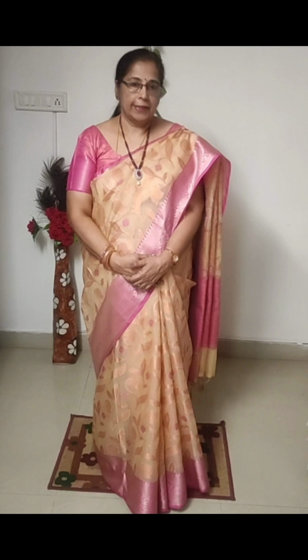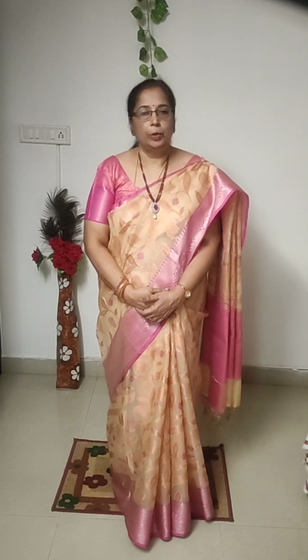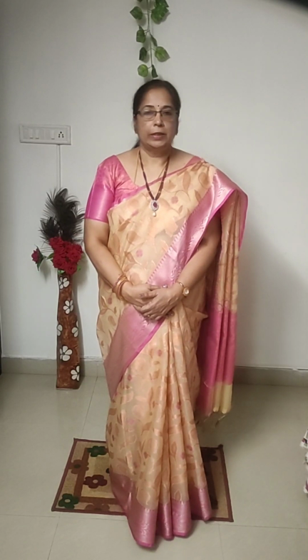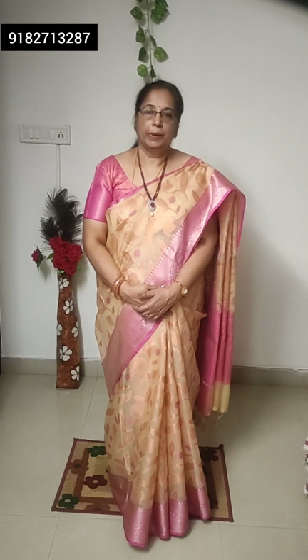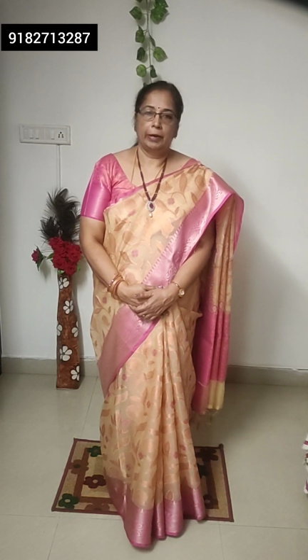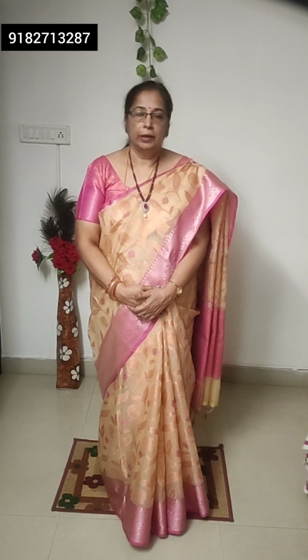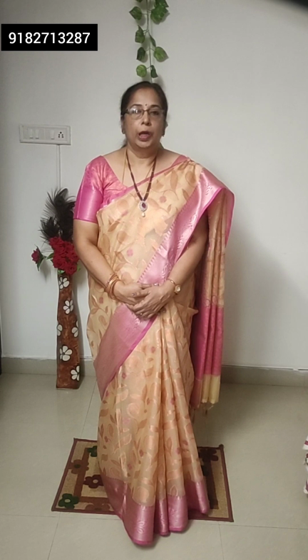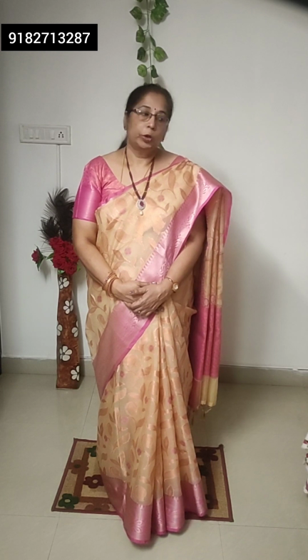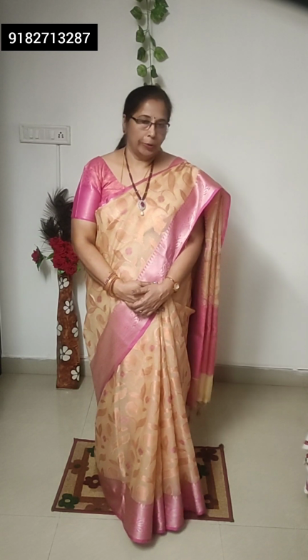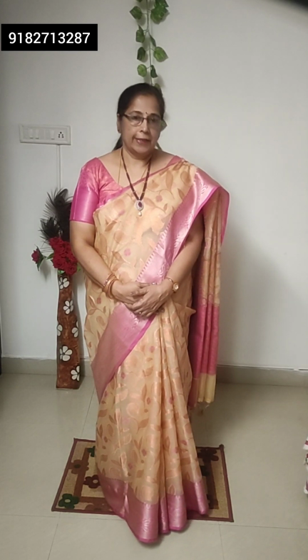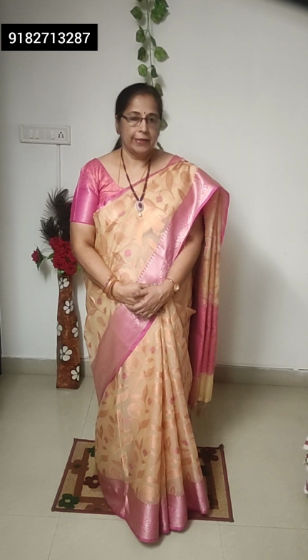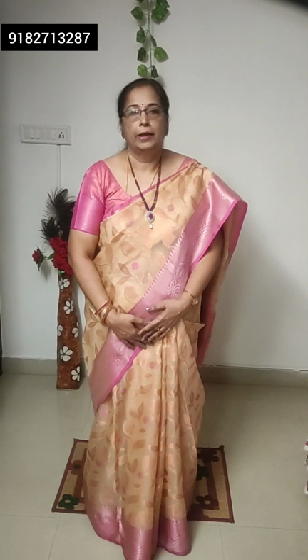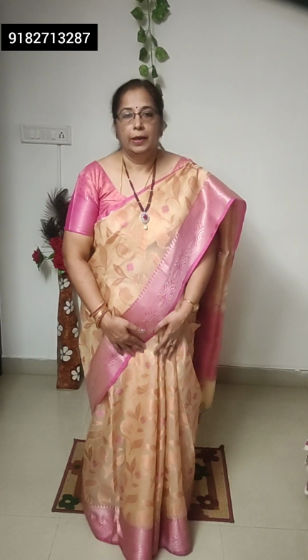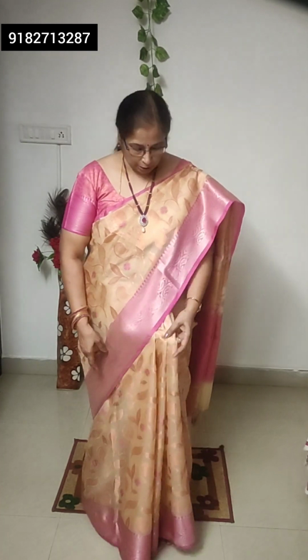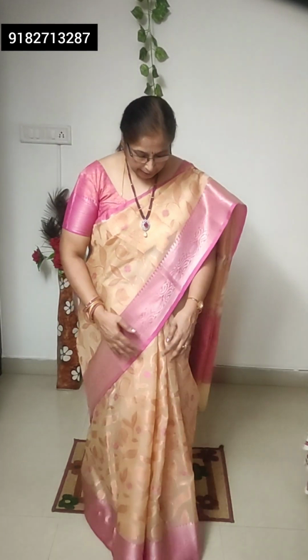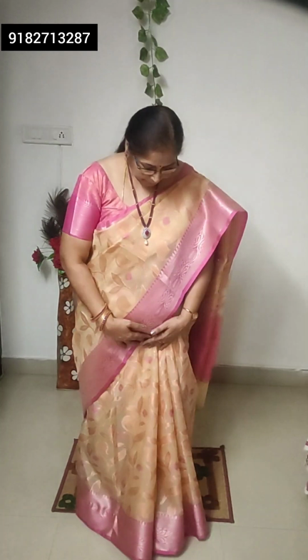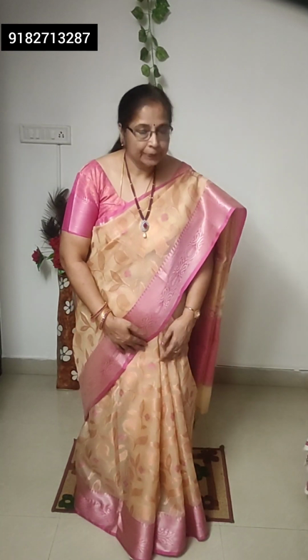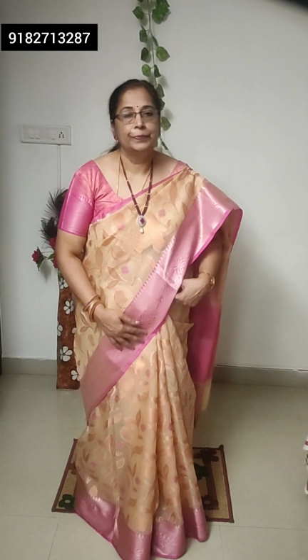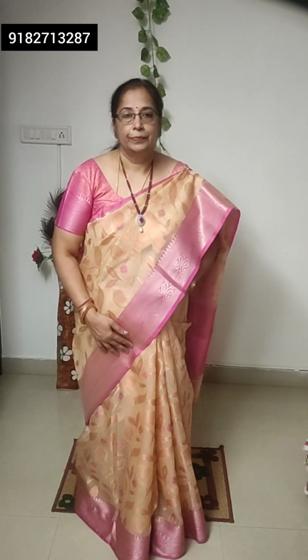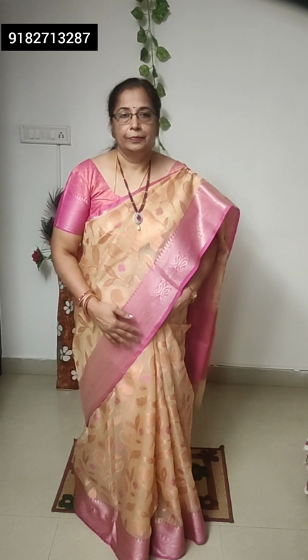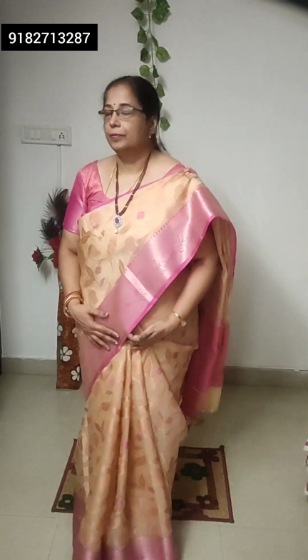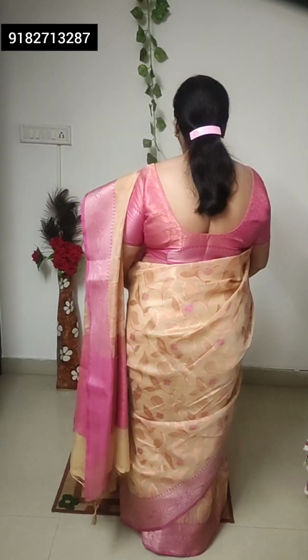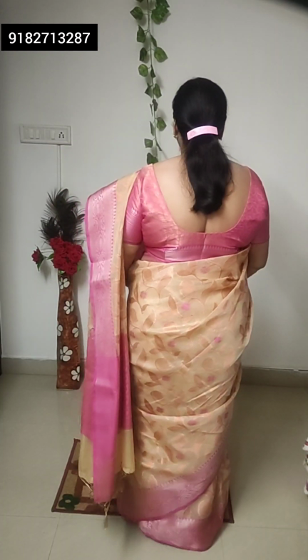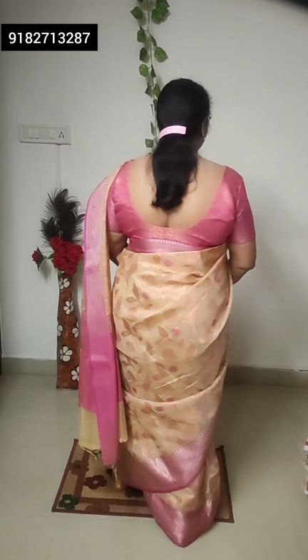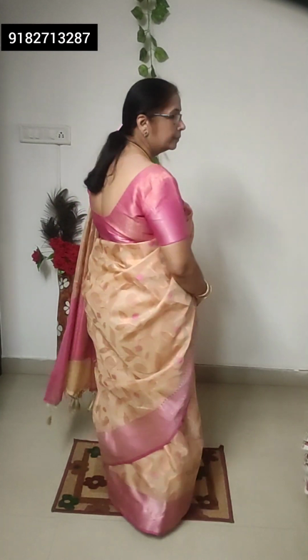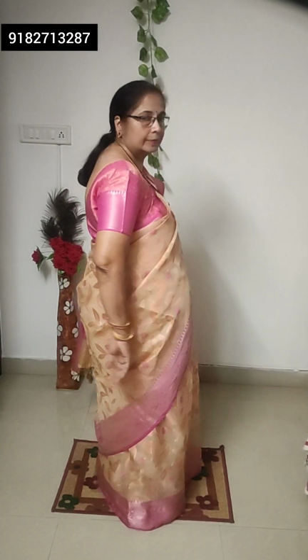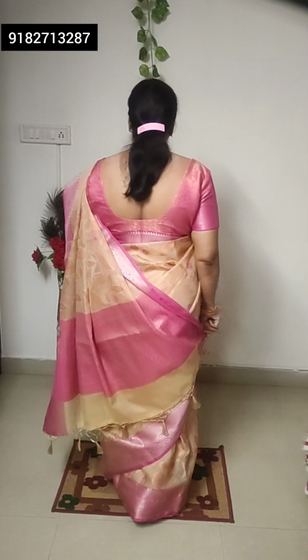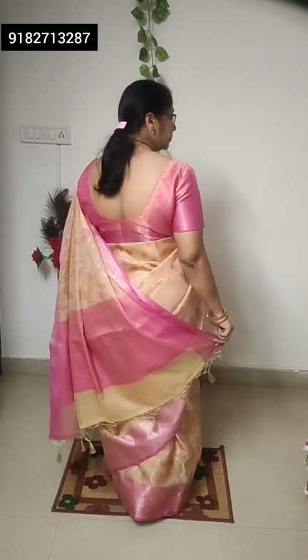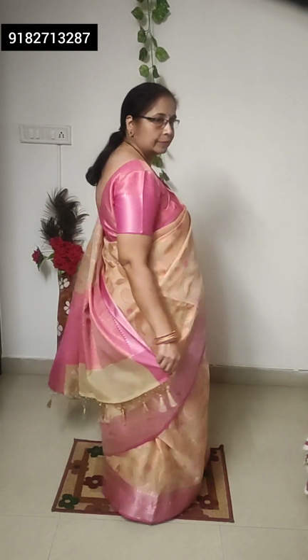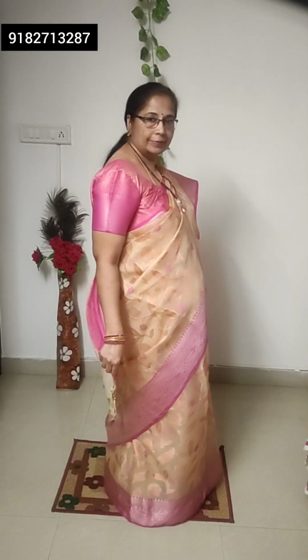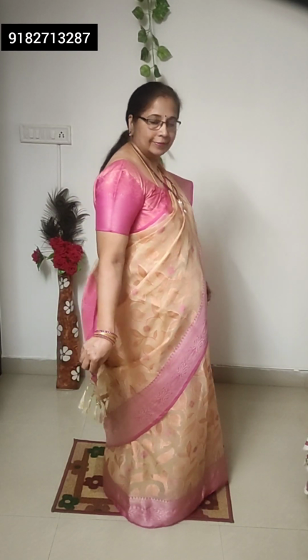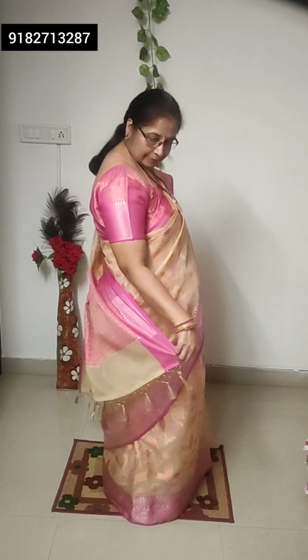Welcome to Vastradhar, I am Ratna. Today I am going to show you Banarashi Shari. This is also a Banarashi Kota Doria Shari with gold print and contrast border with pink blouse and pink pallu.